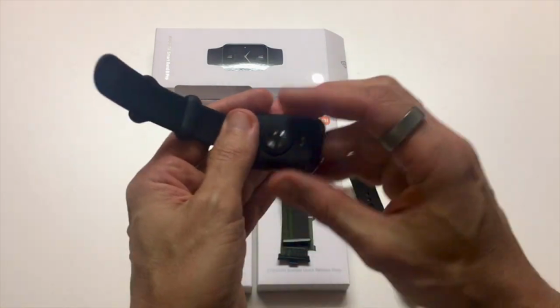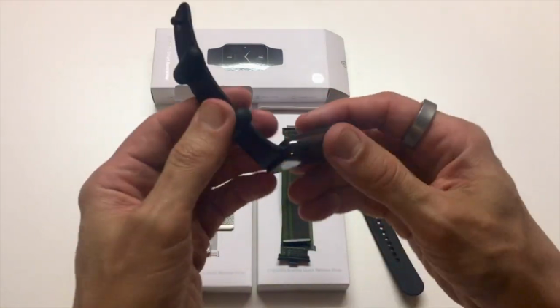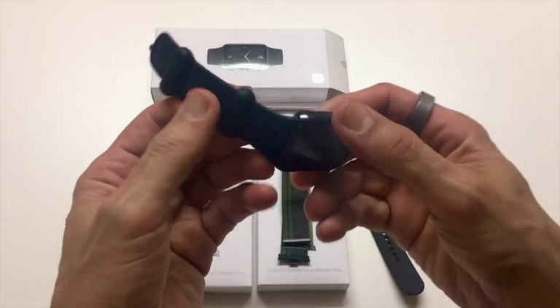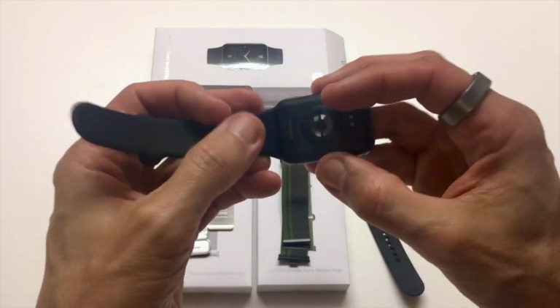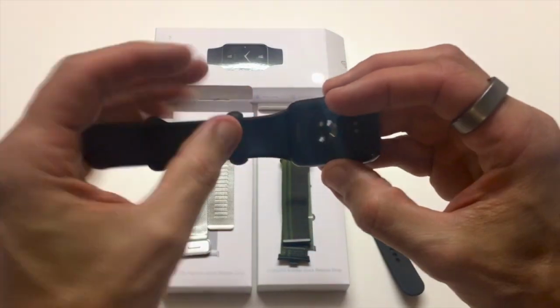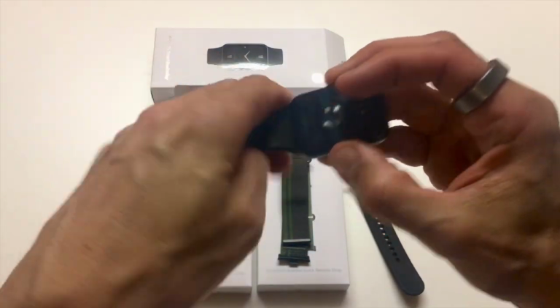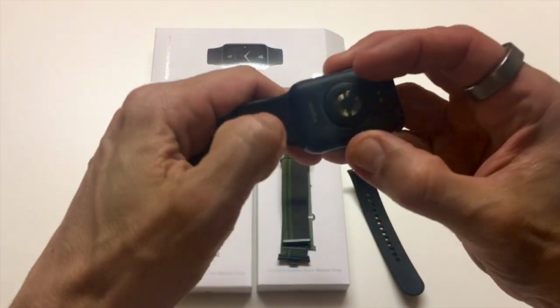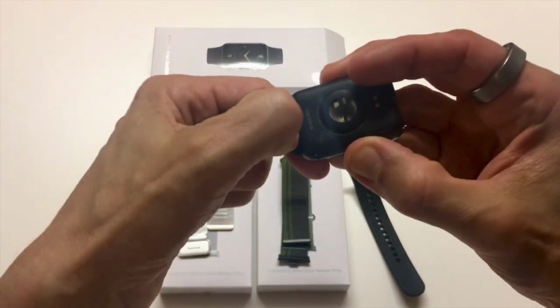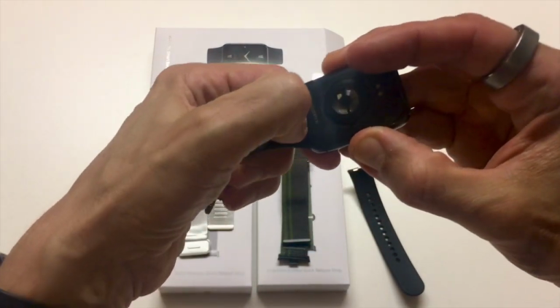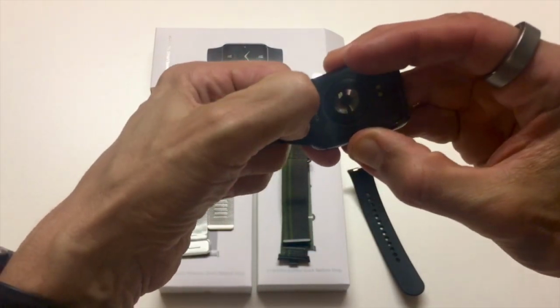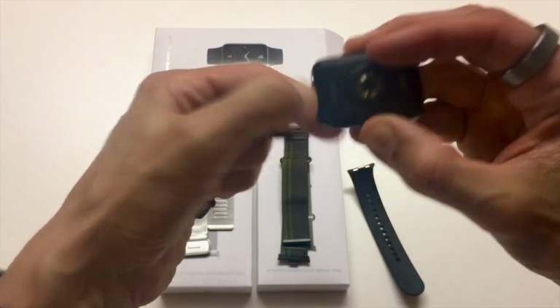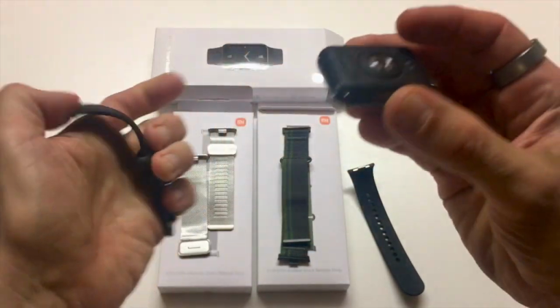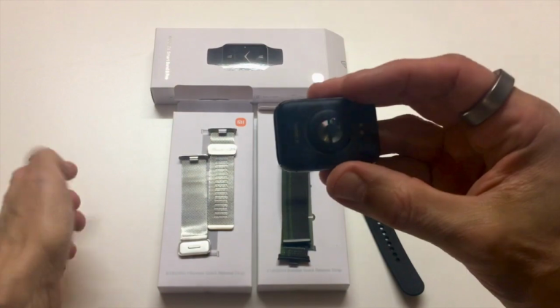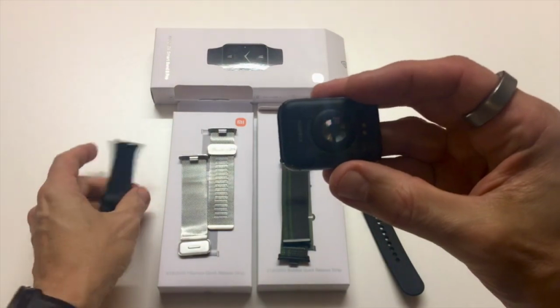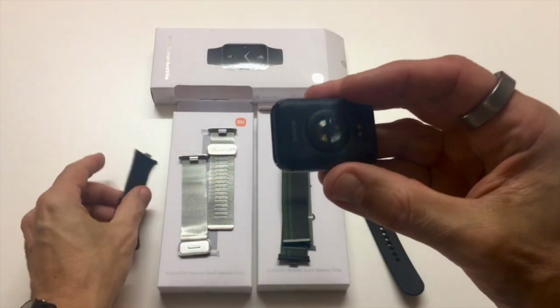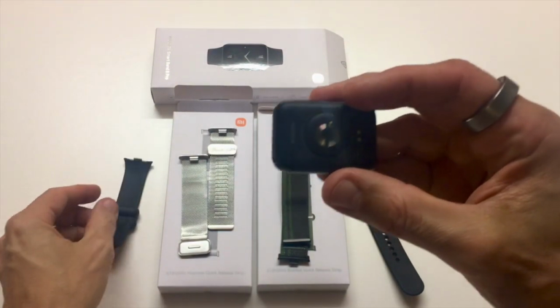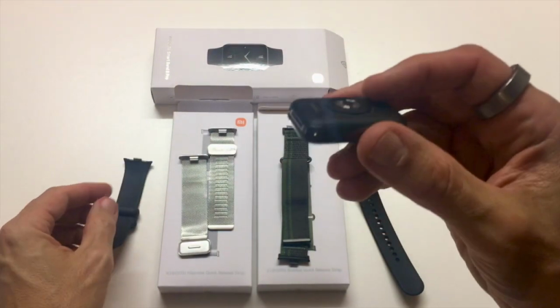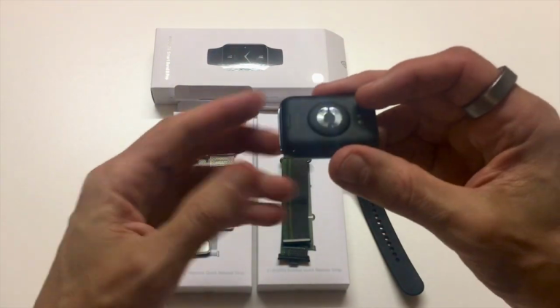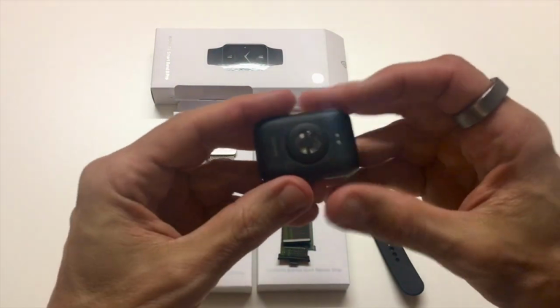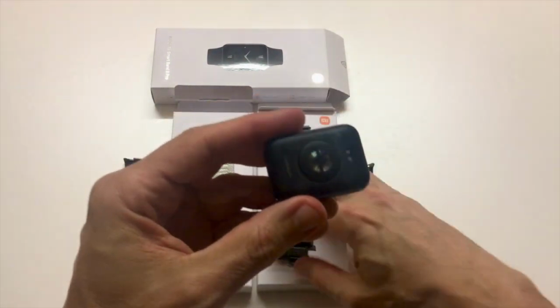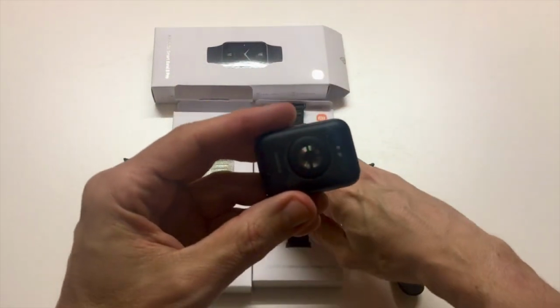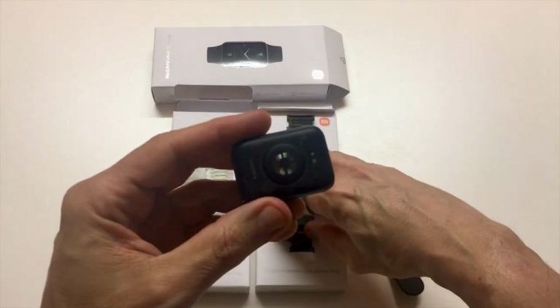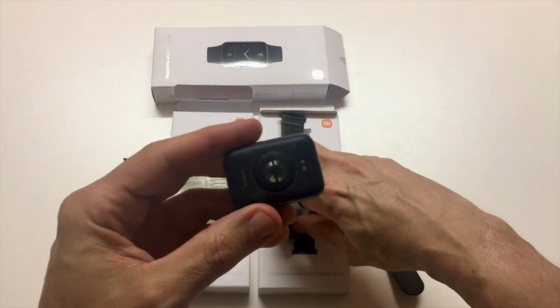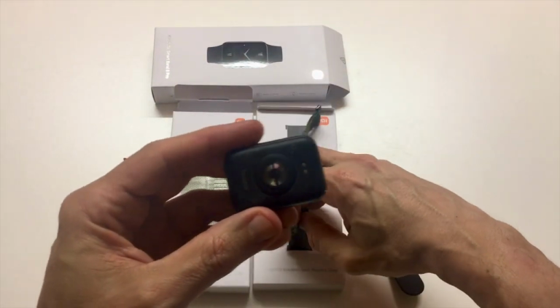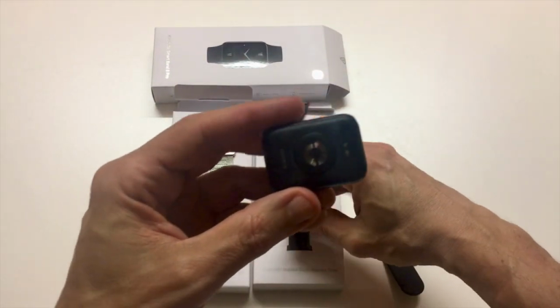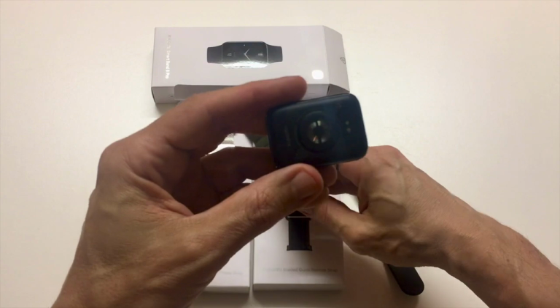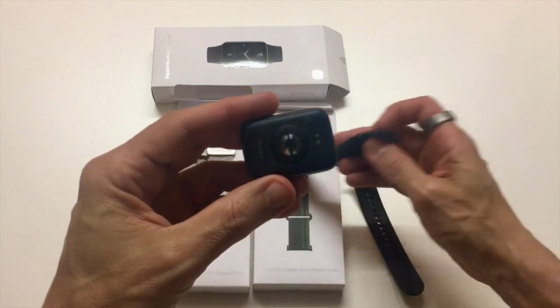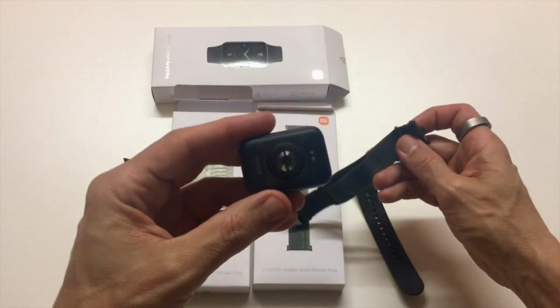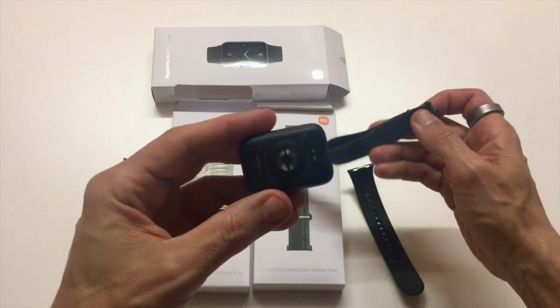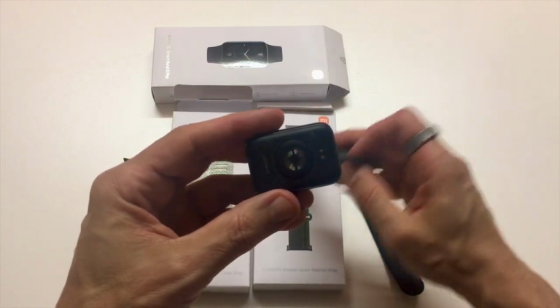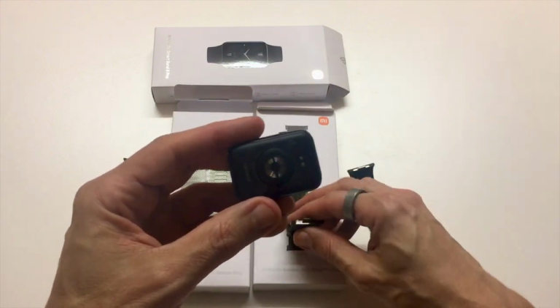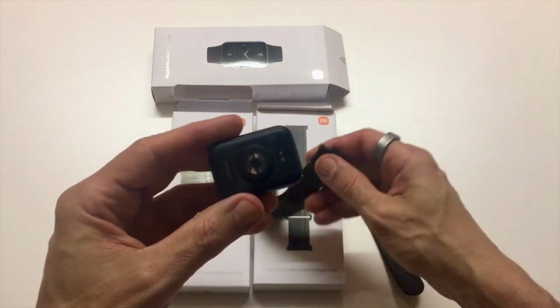I've got this sporty strap here which I'm removing. There — it takes just a few seconds. So let's swap this with a braided quick-release strap.